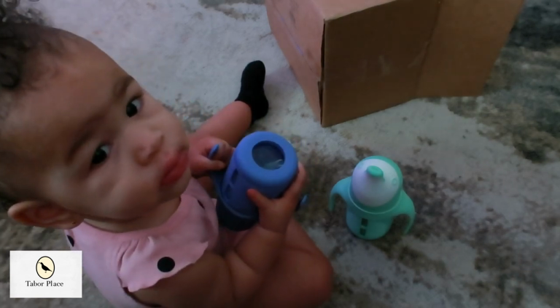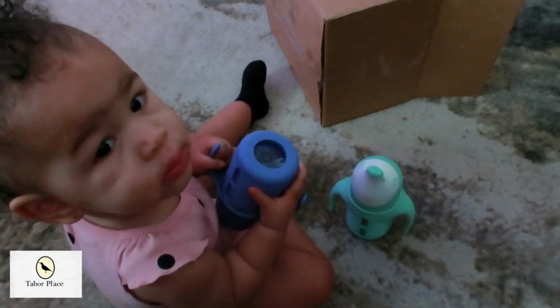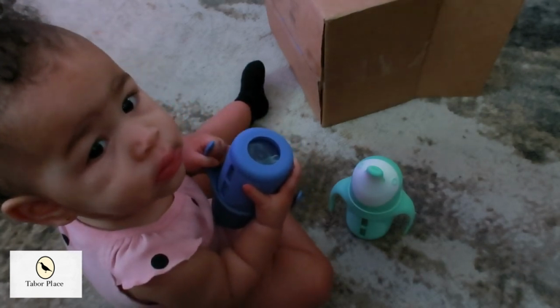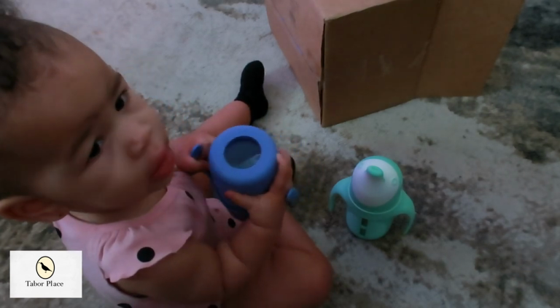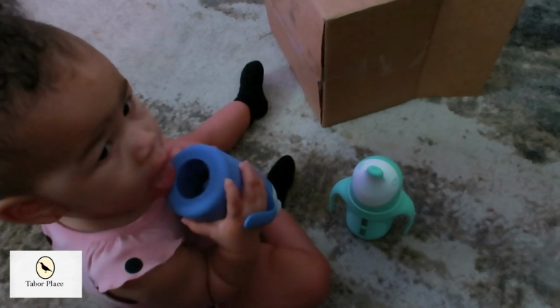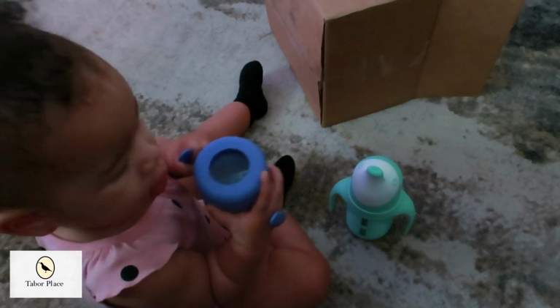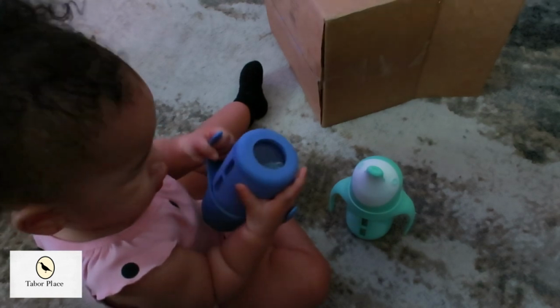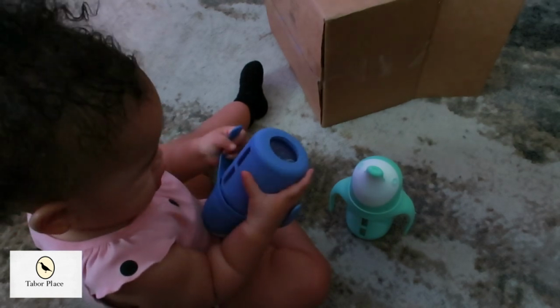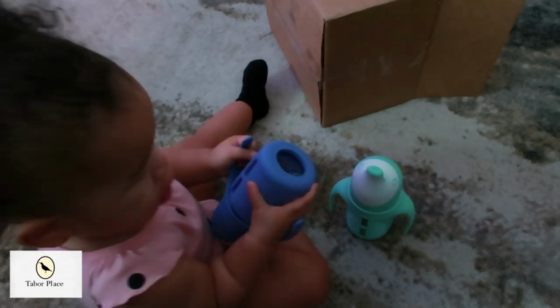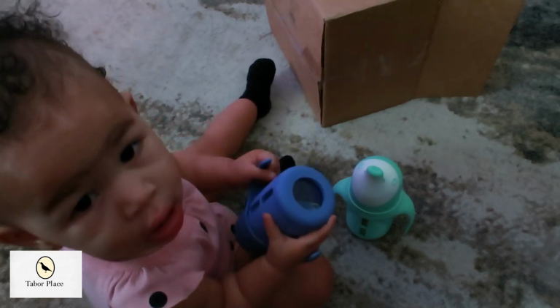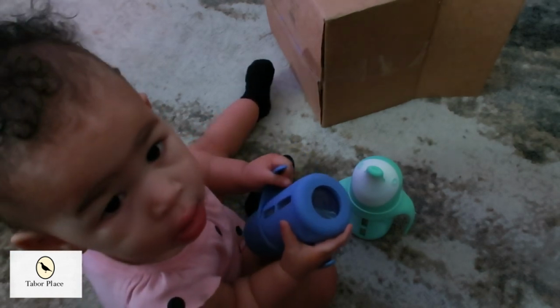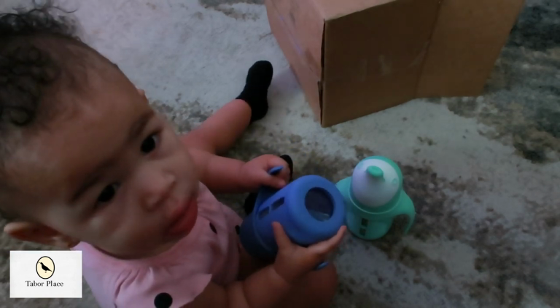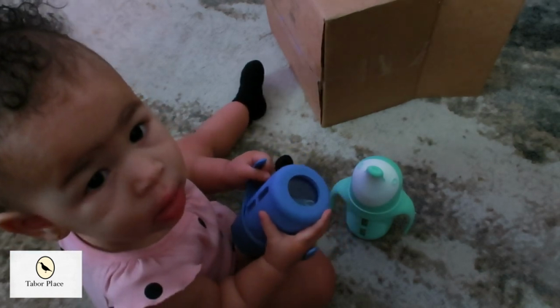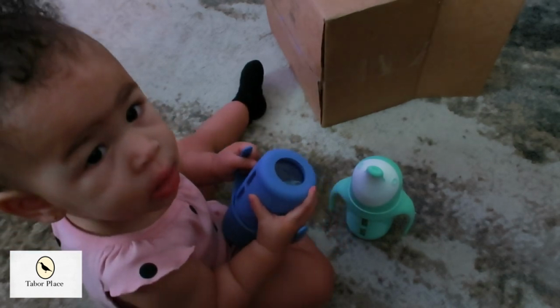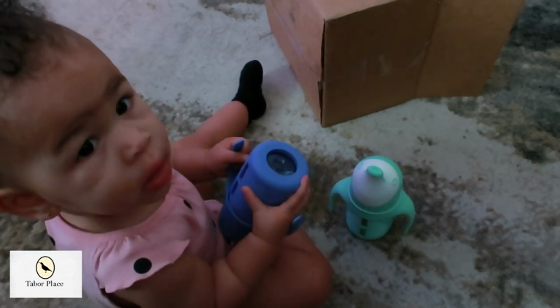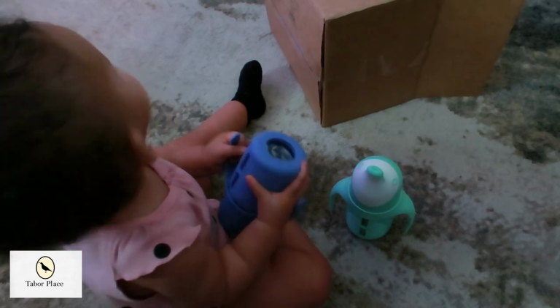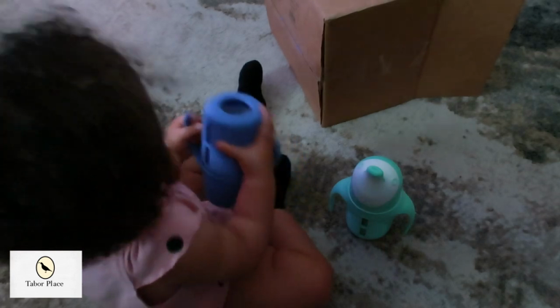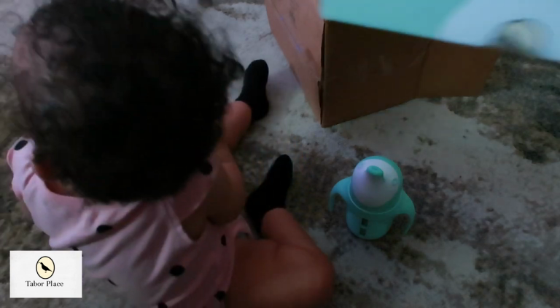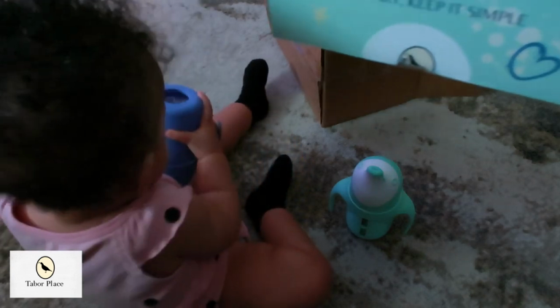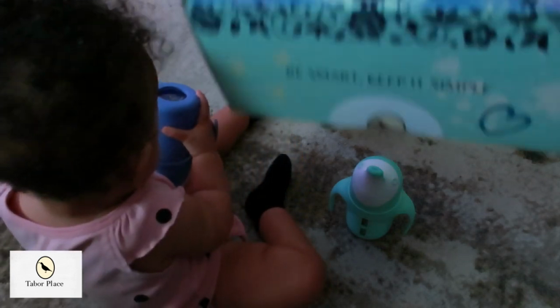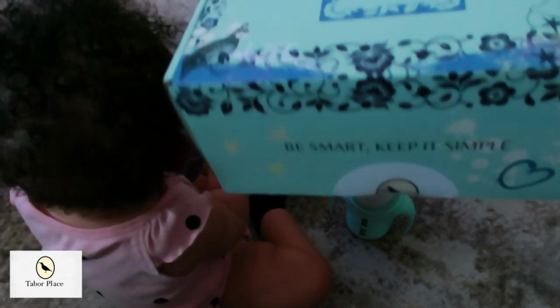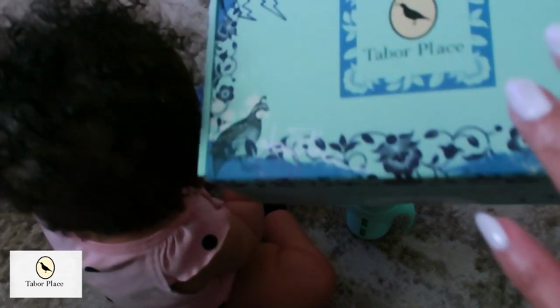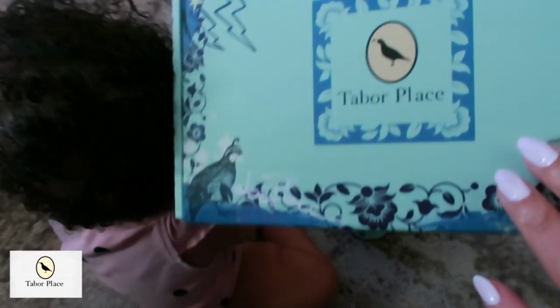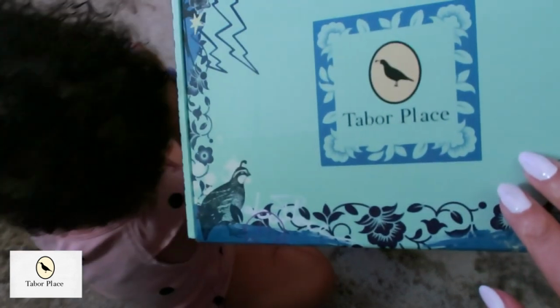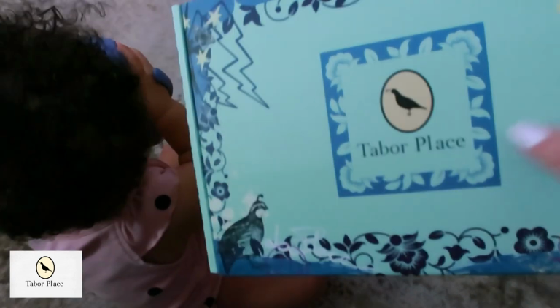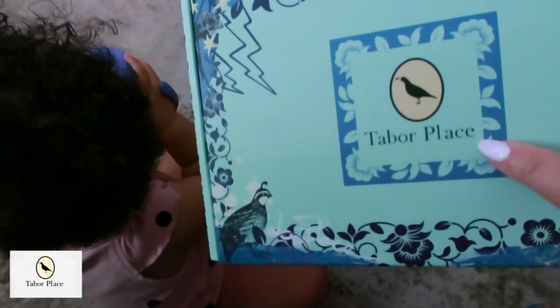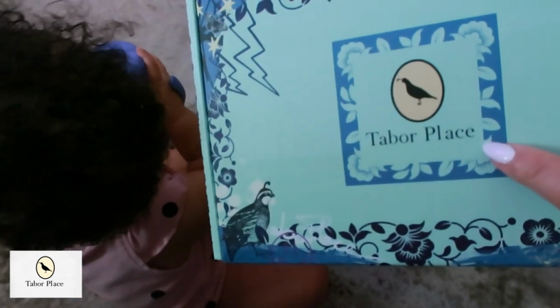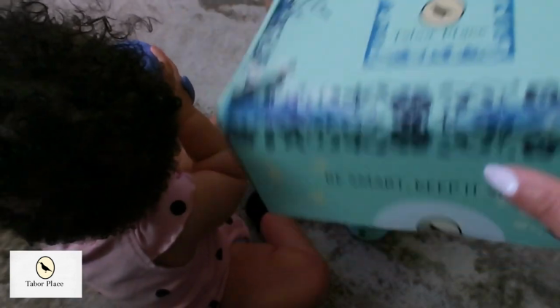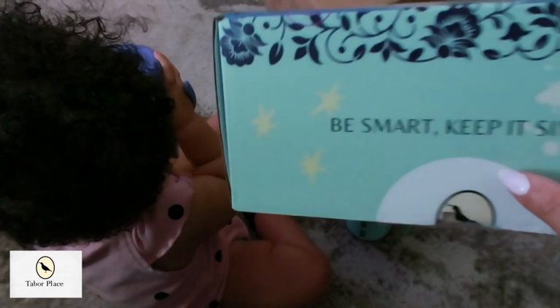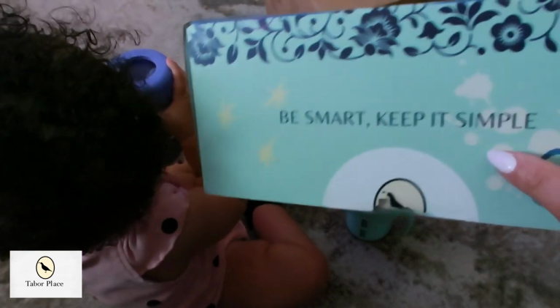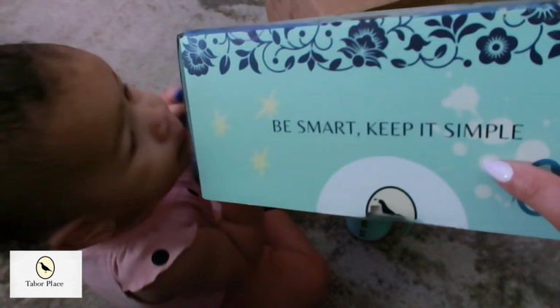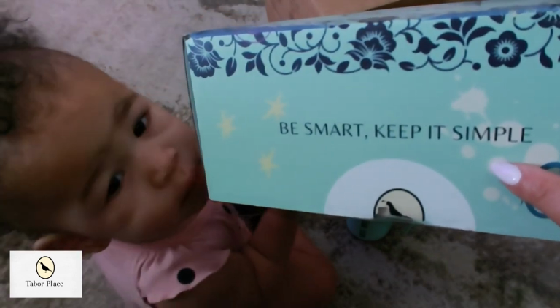My granddaughter Royal is already enjoying these products — she loves getting new things, and this is right up her alley. Let's go ahead and unbox the other goodies I have here.